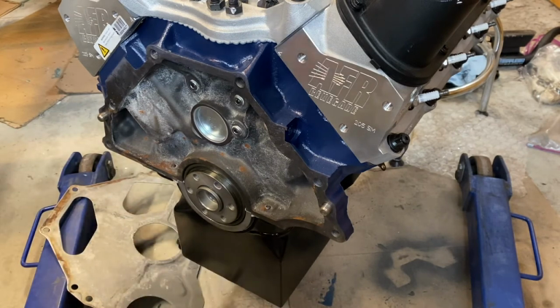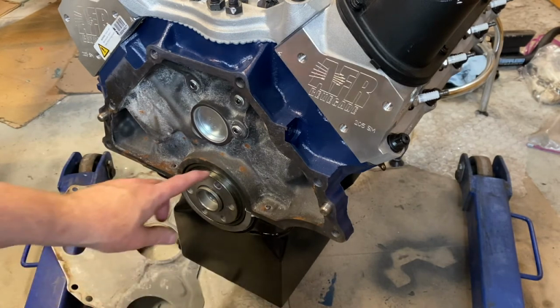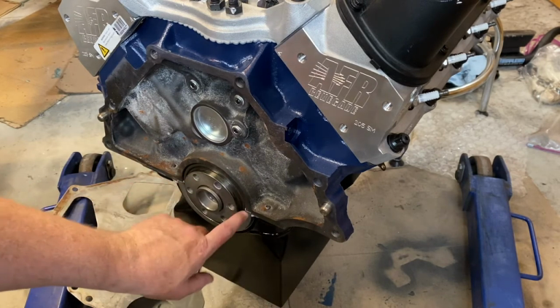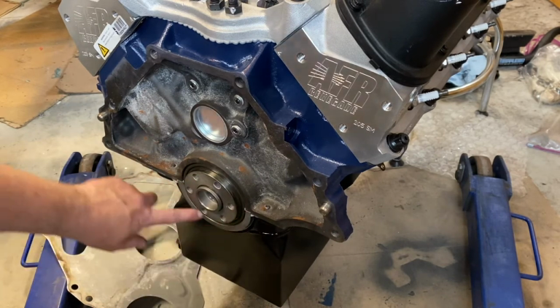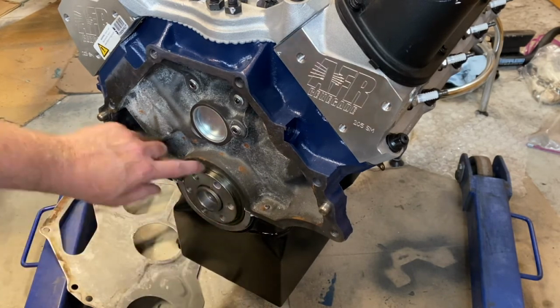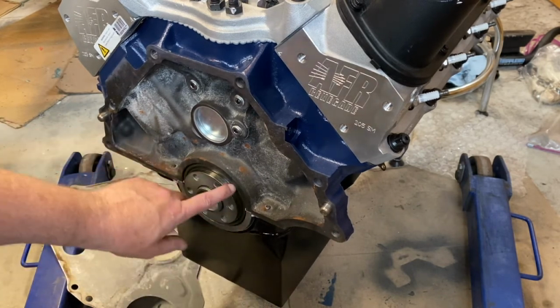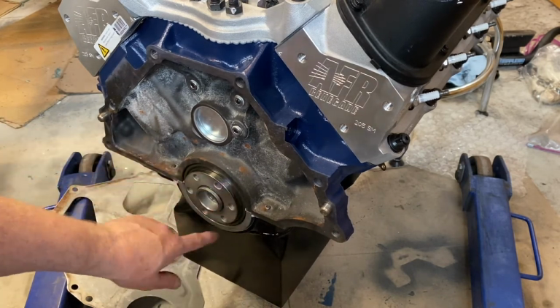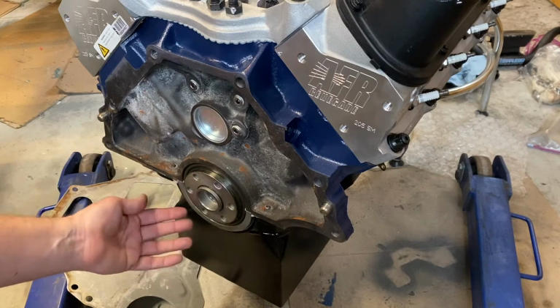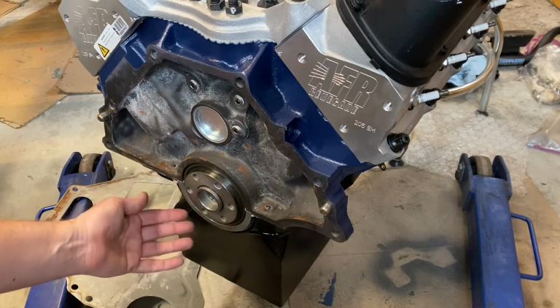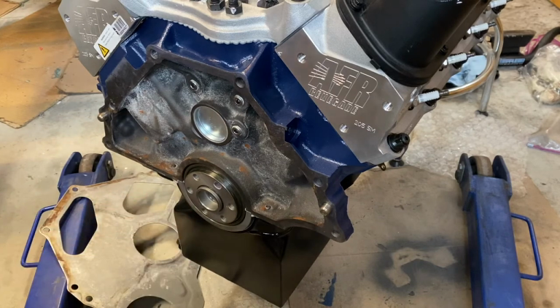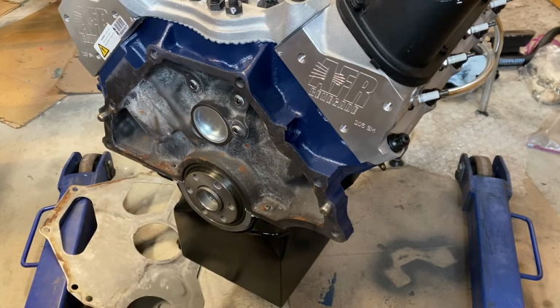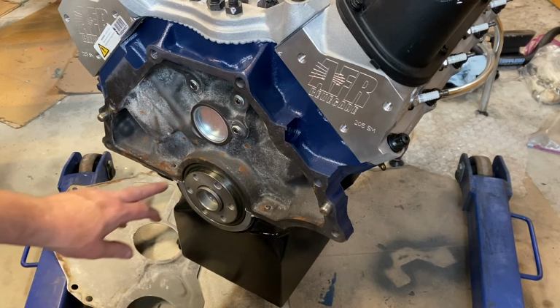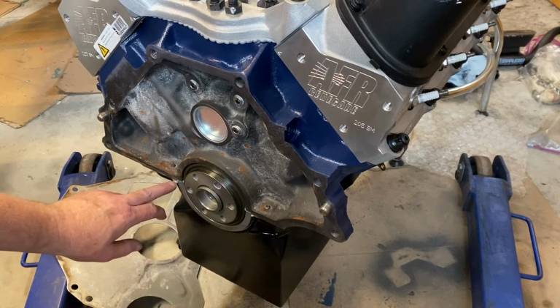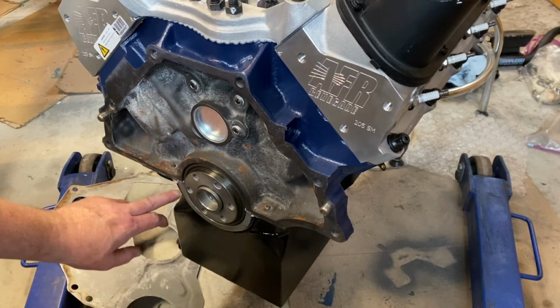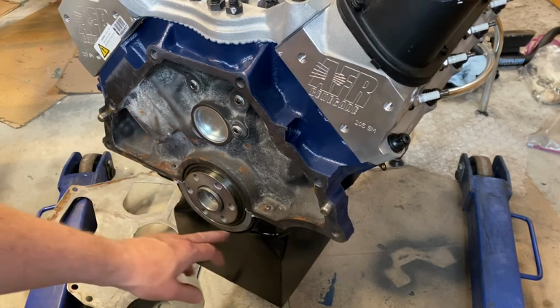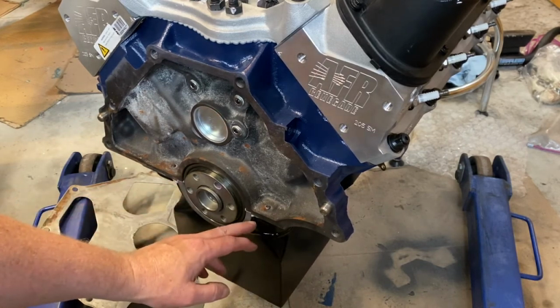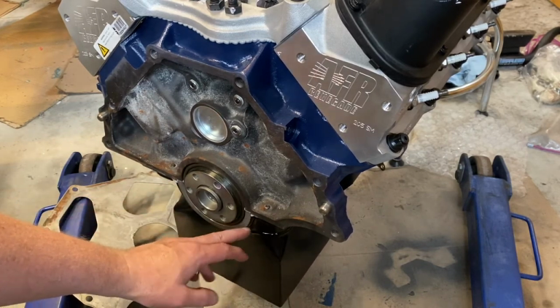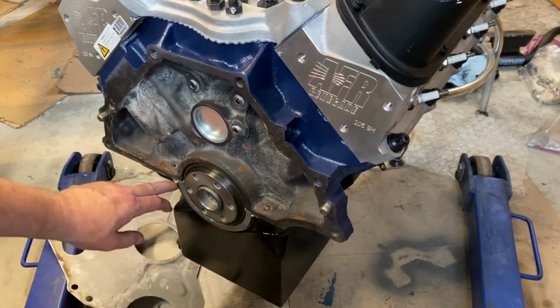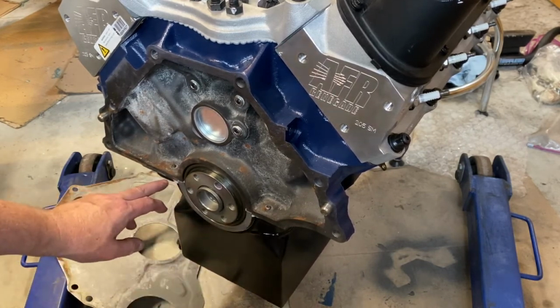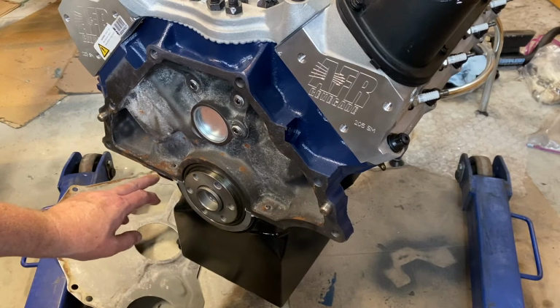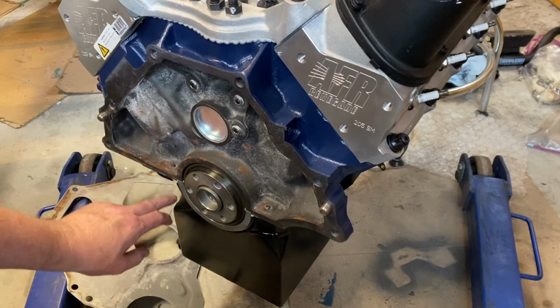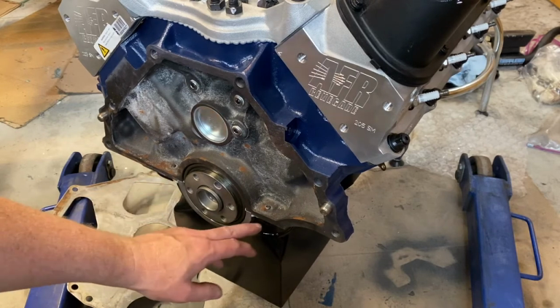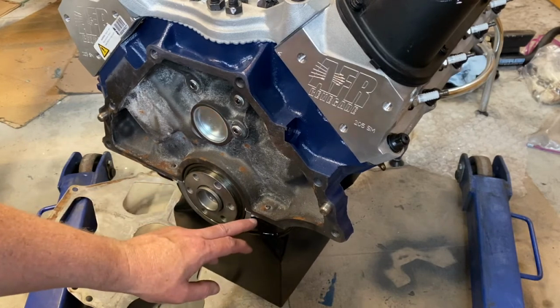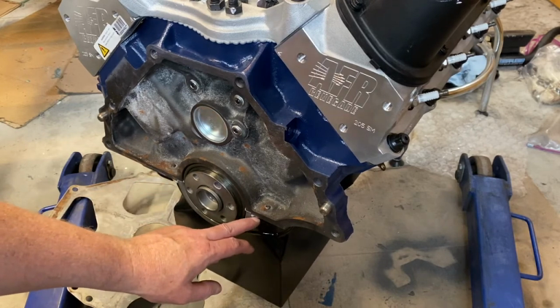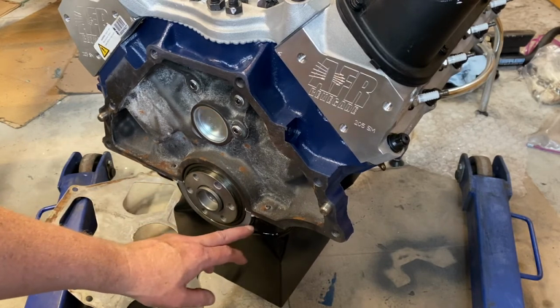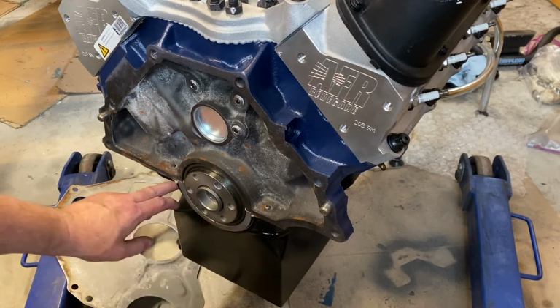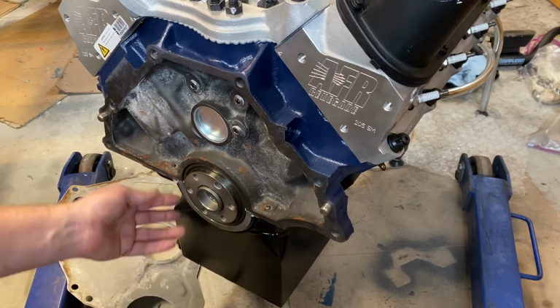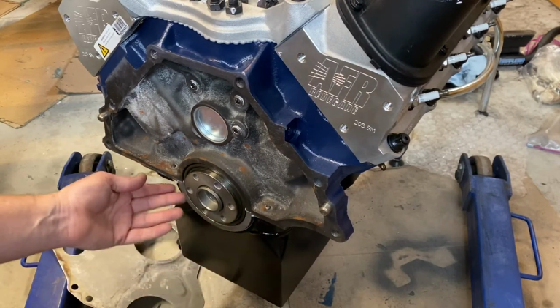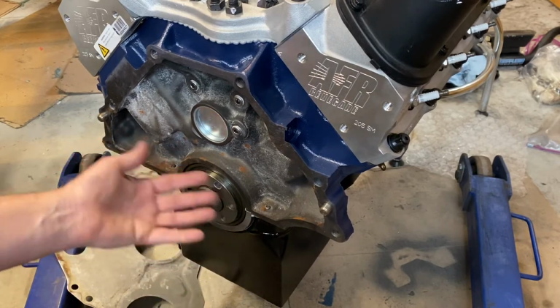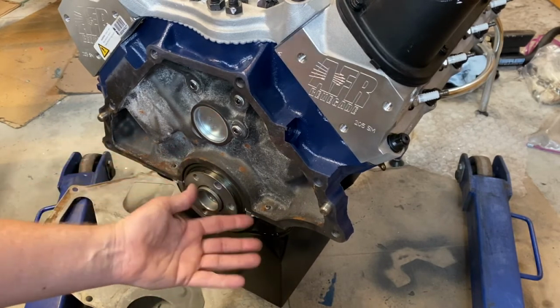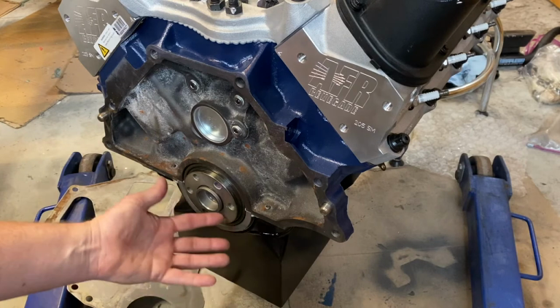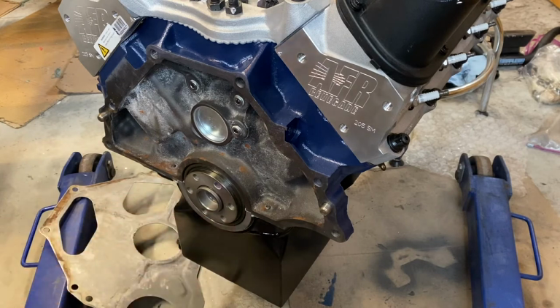Also note: this is your rear main seal, which is obviously a potential leak point, as is your oil pan gasket. Just giving you a look at what it looks like if you're not familiar with it.